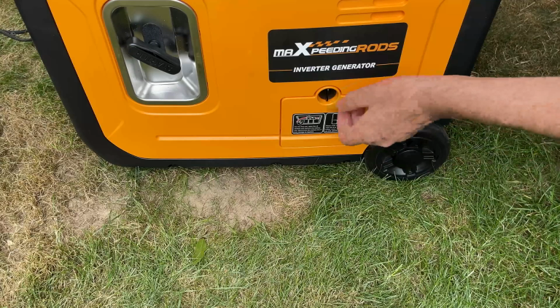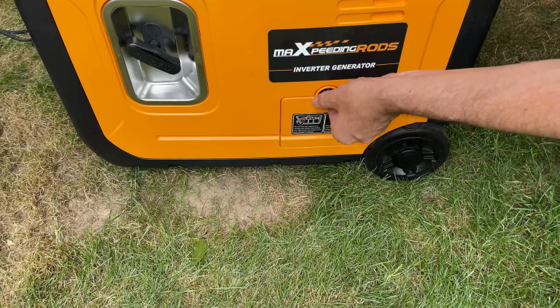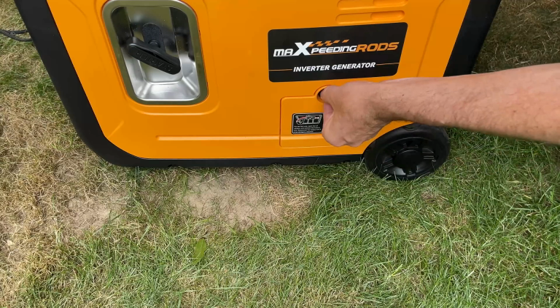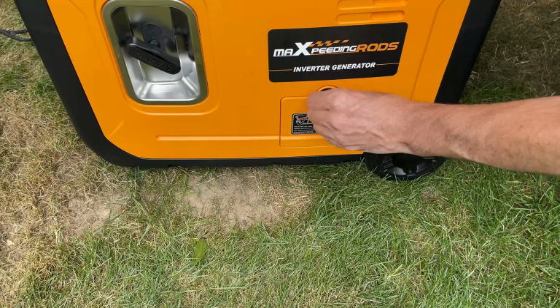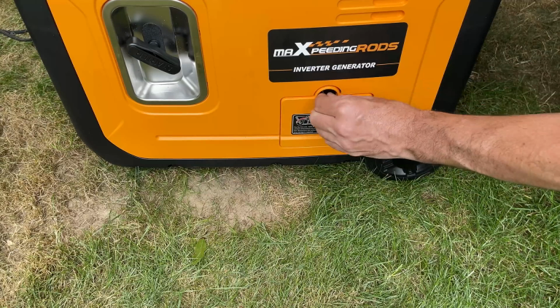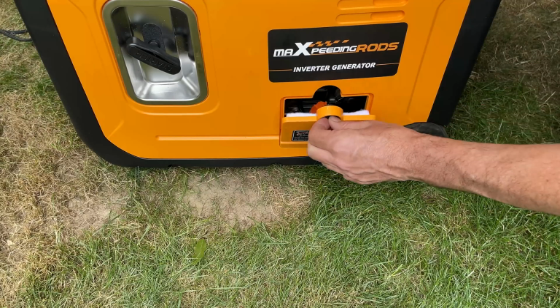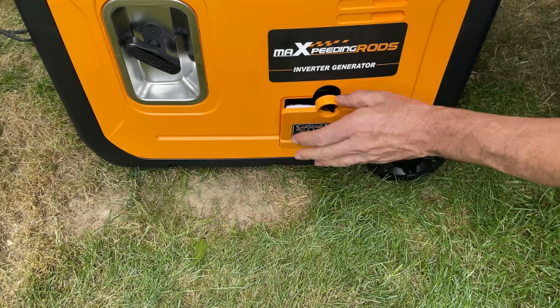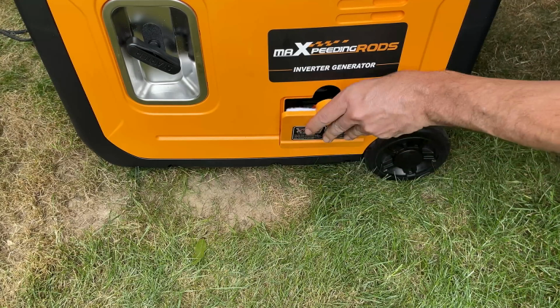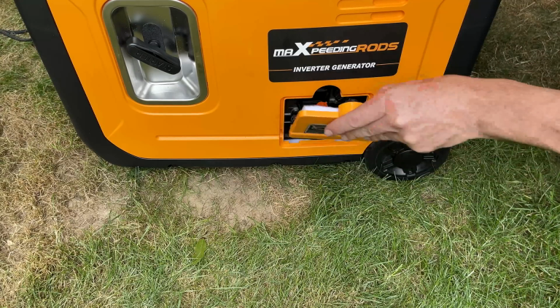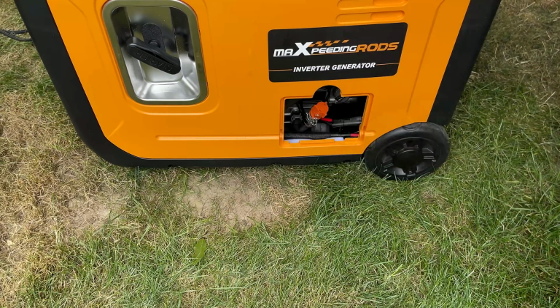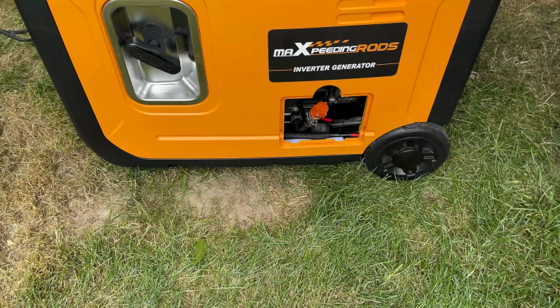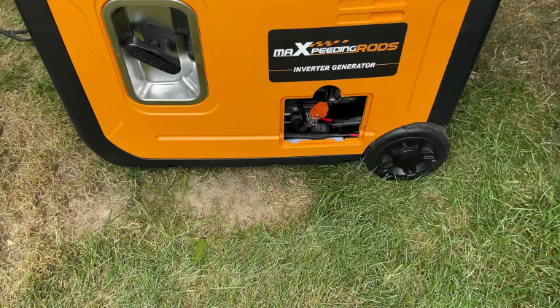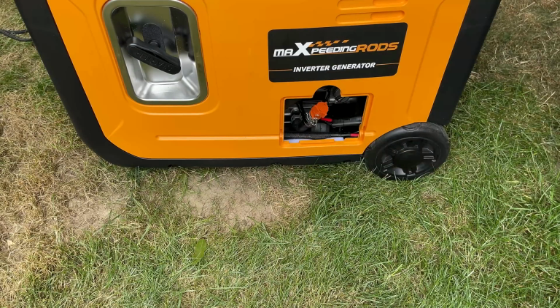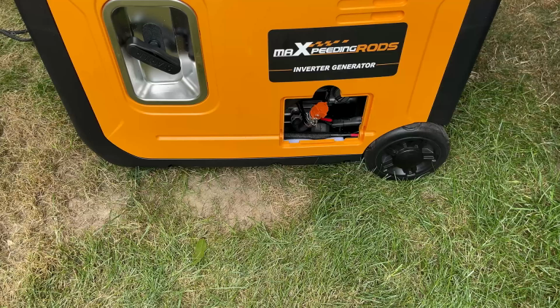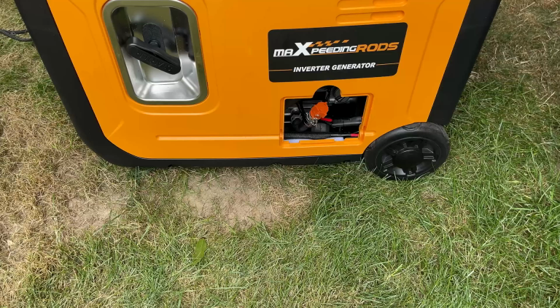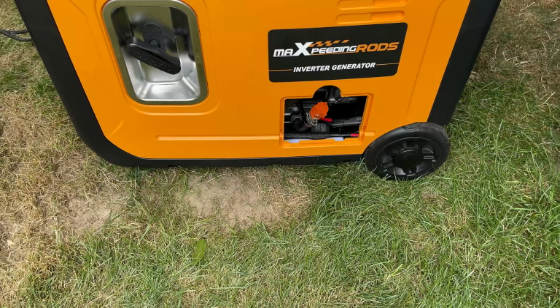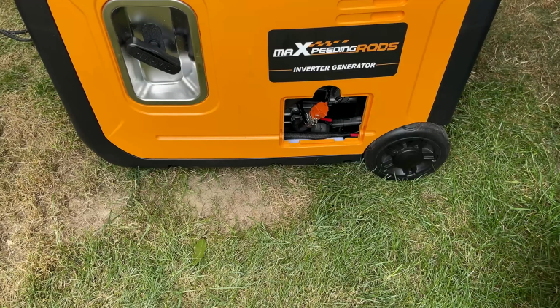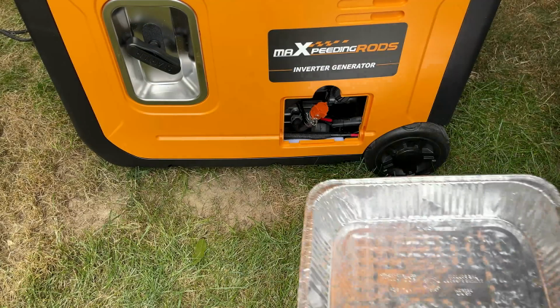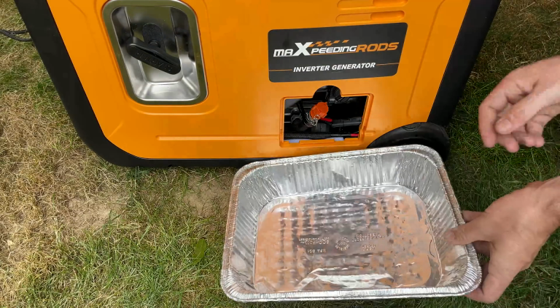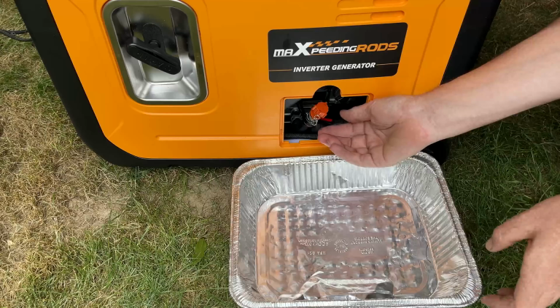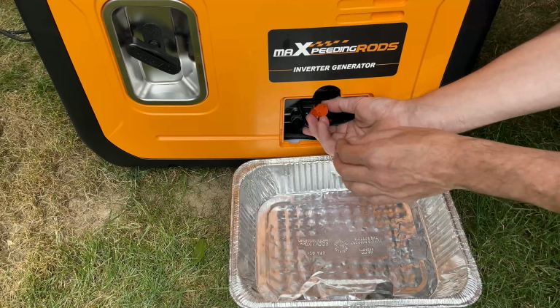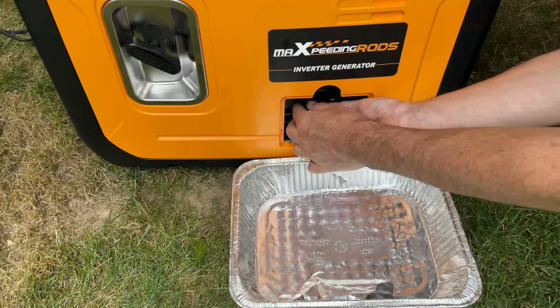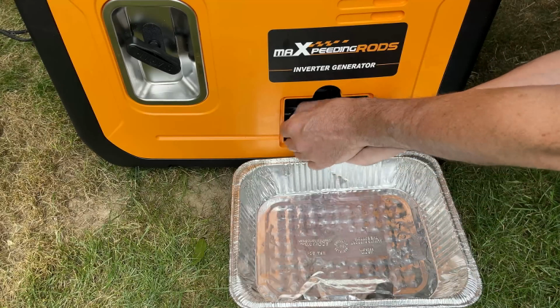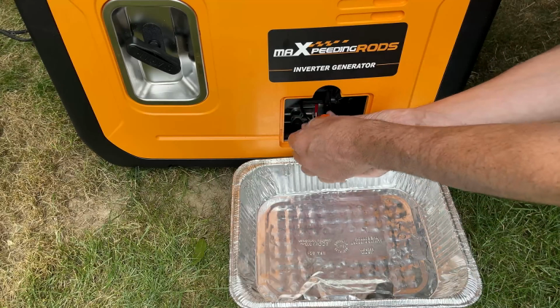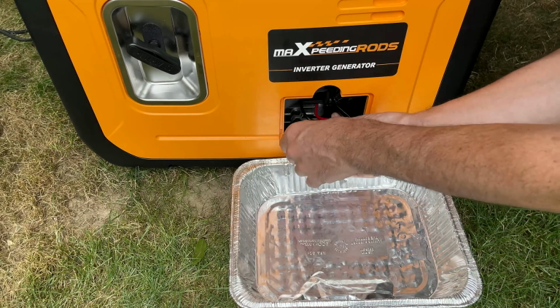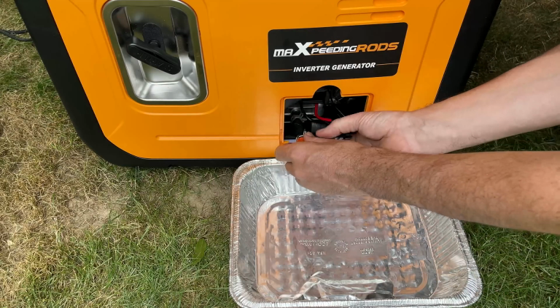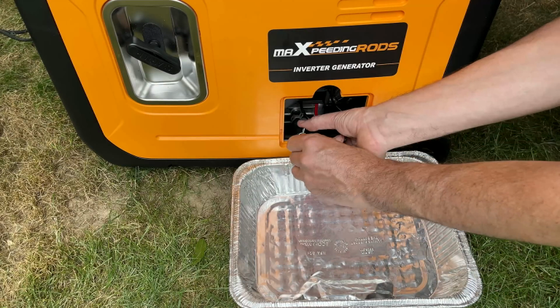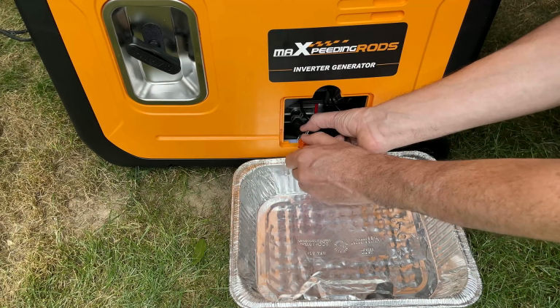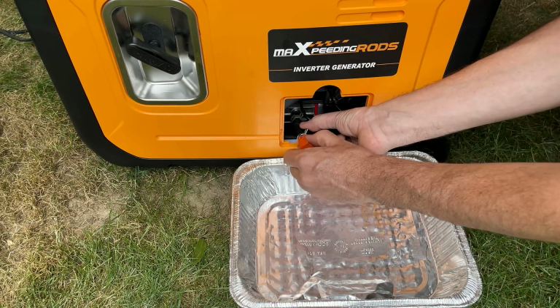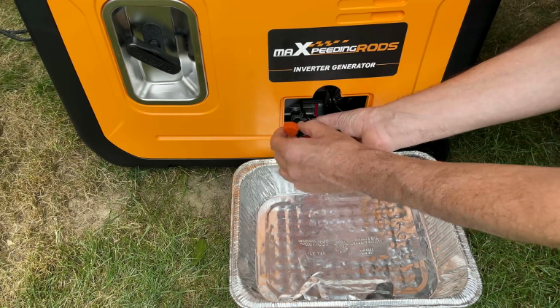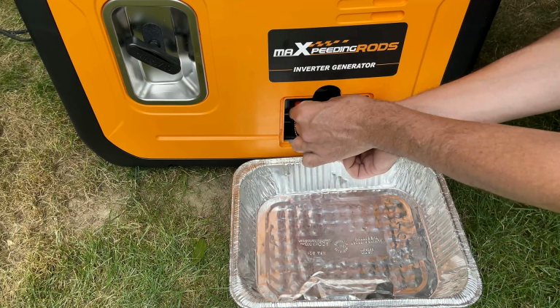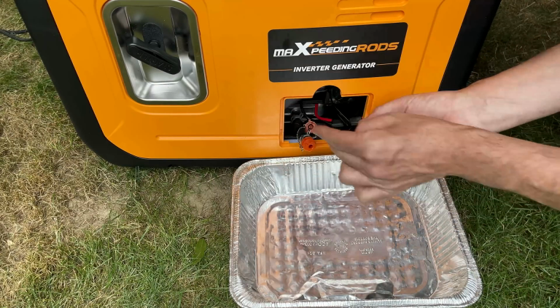I wasn't originally planning on showing the oil change process, but I'm pretty impressed with the way this system works. If you've ever changed the oil on an inverter generator, you know it's a messy process, but so far I haven't spilled a drop with this one.